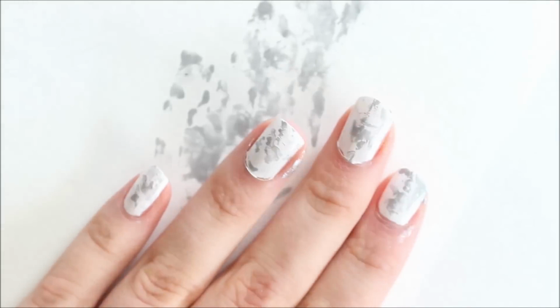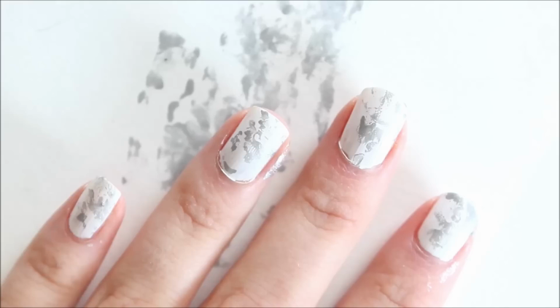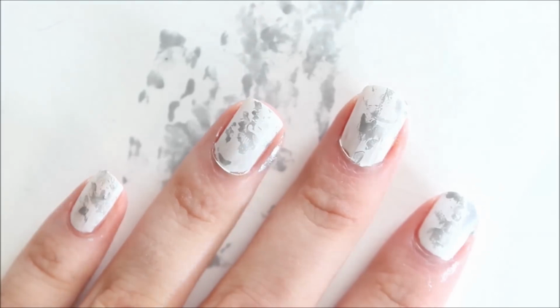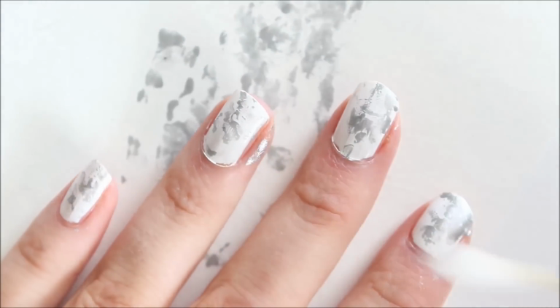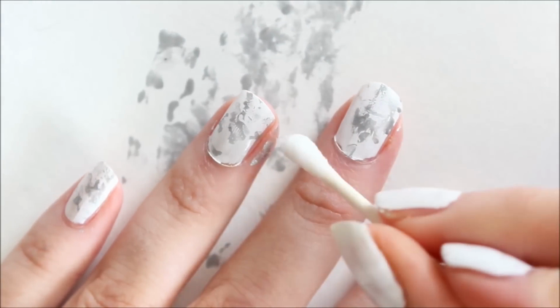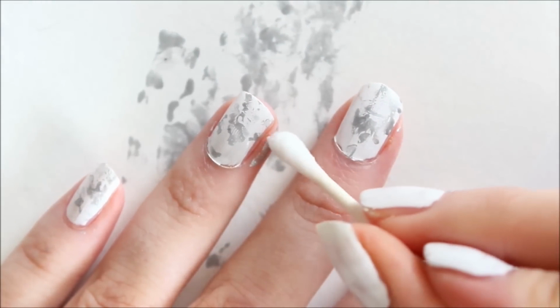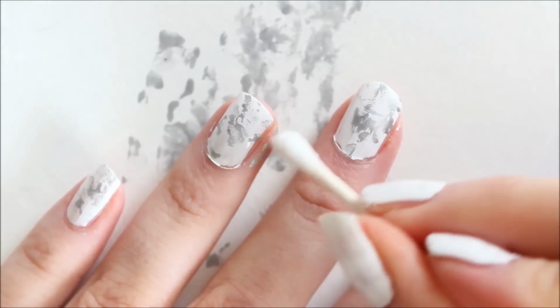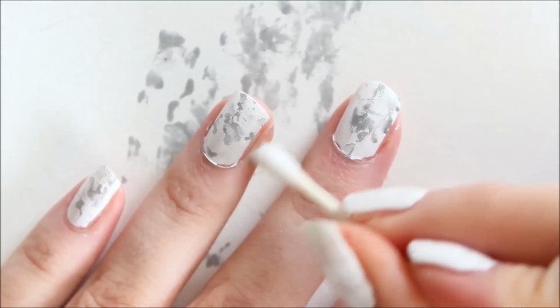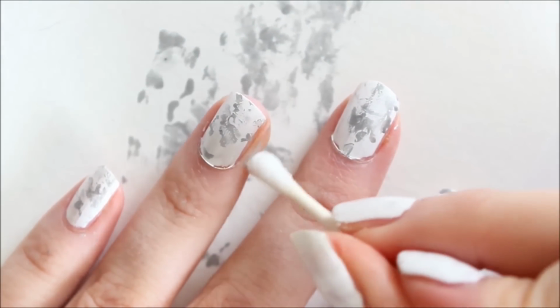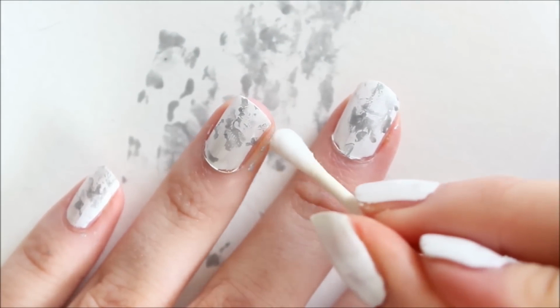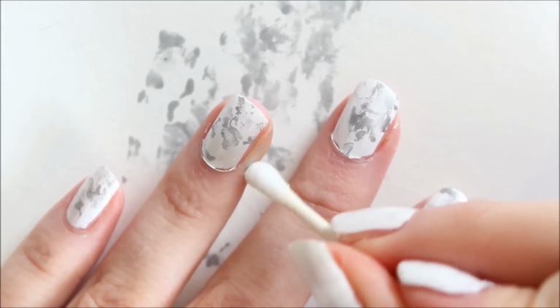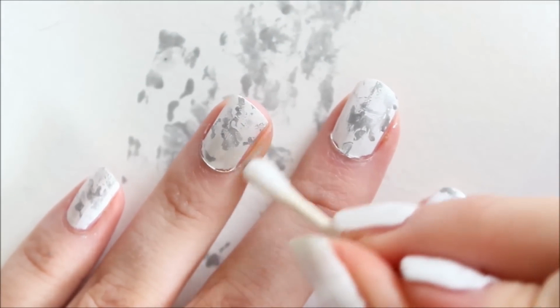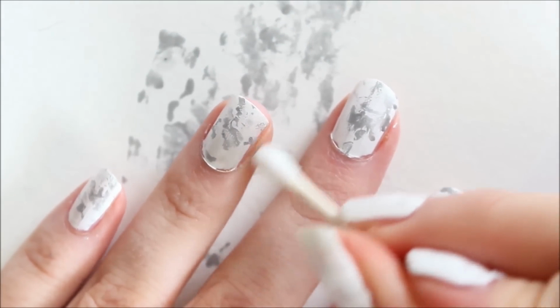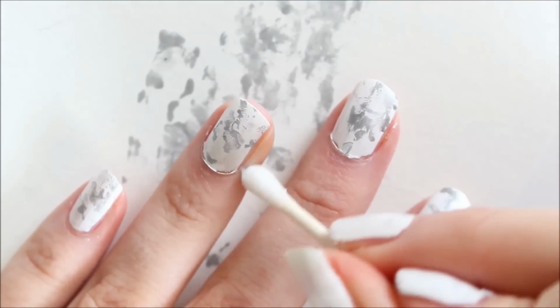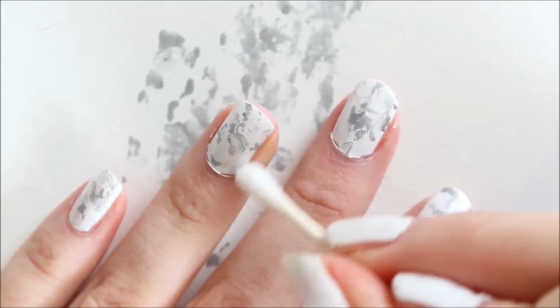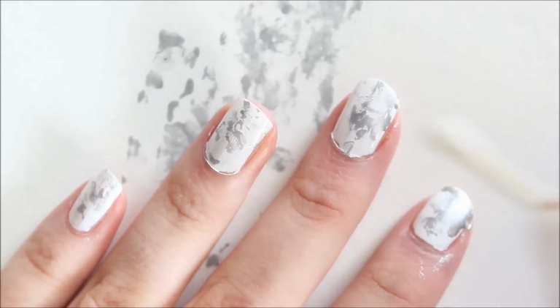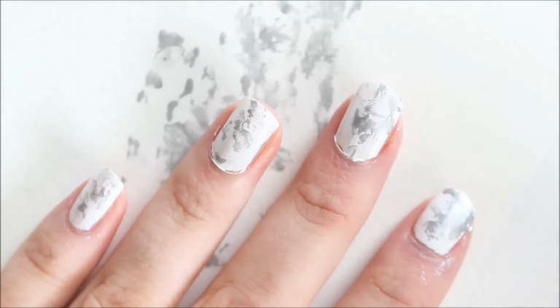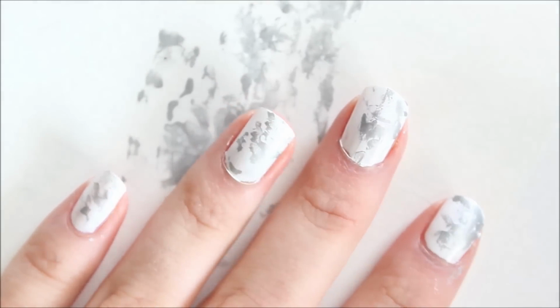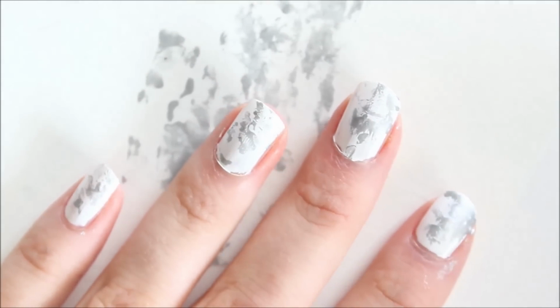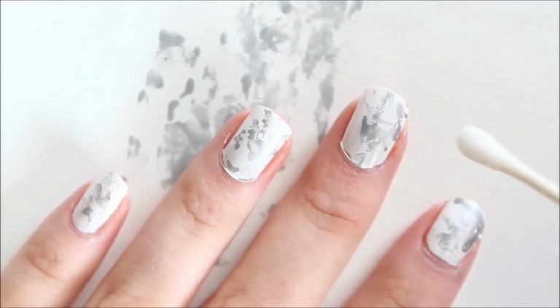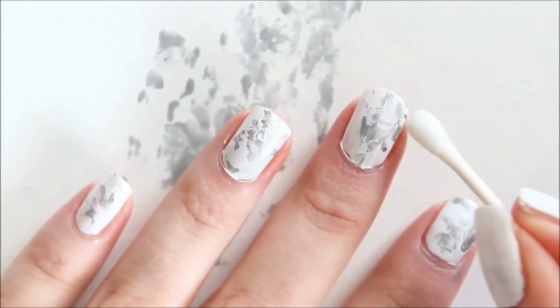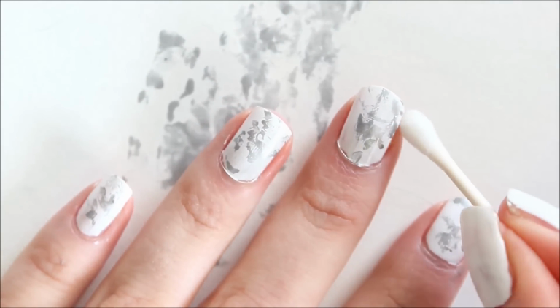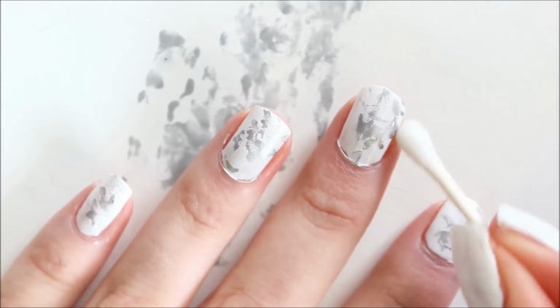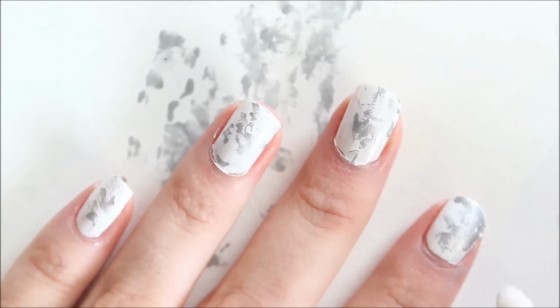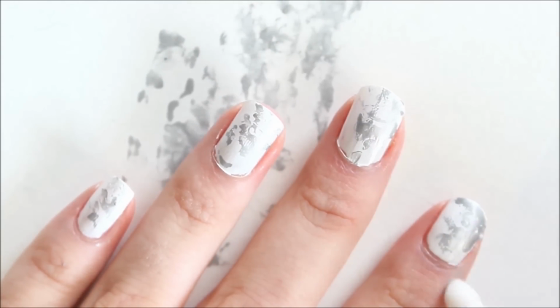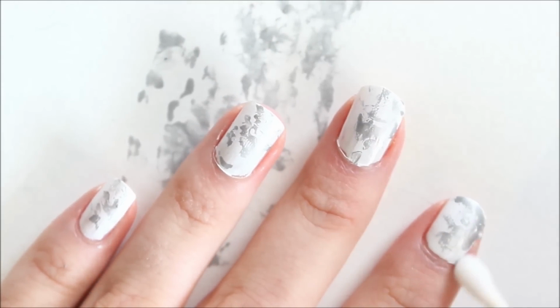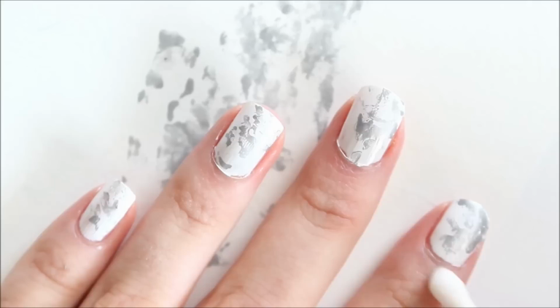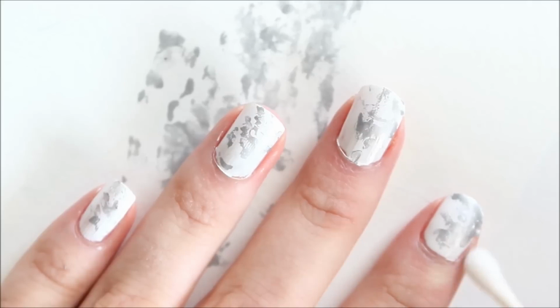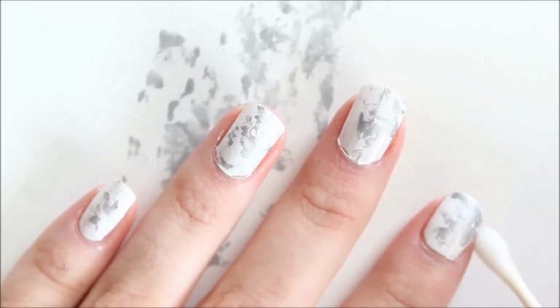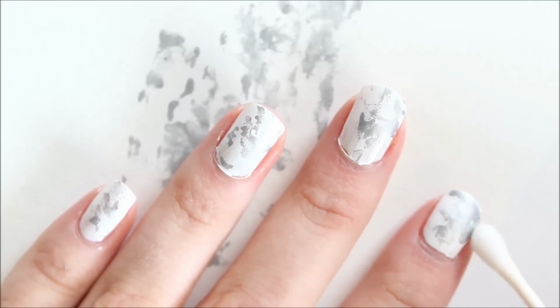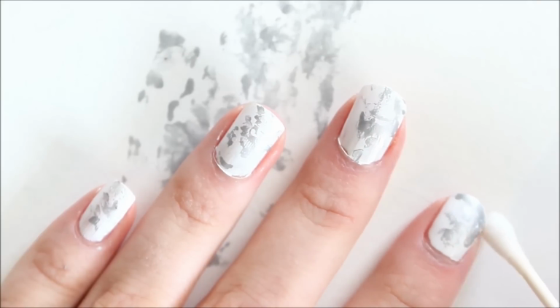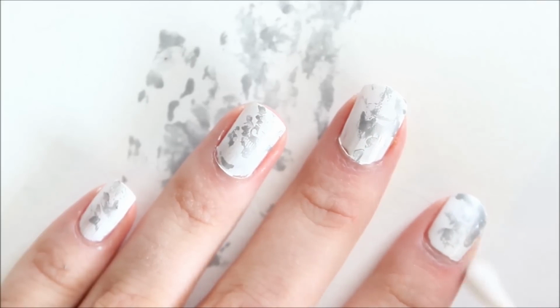Once you're finished dabbing on your silver polish, you can just take a q-tip with some nail polish remover and clean up your nails.